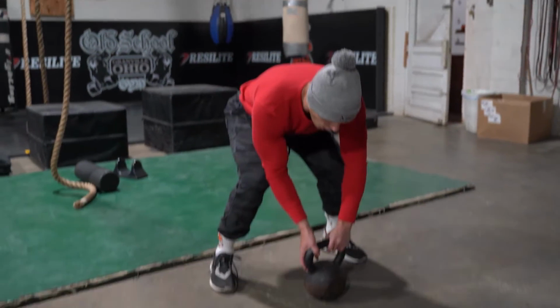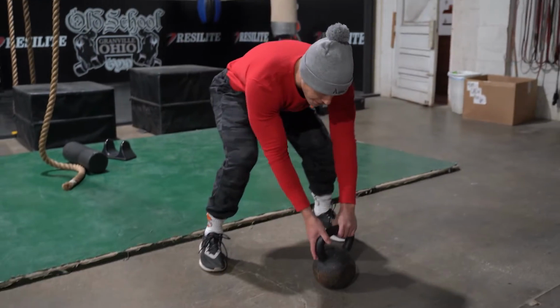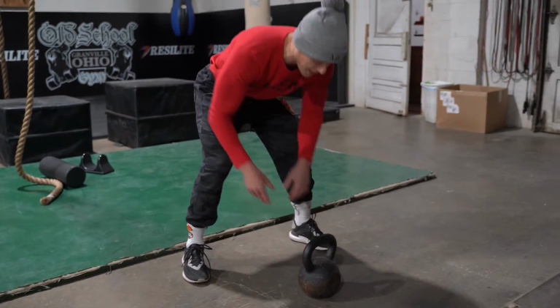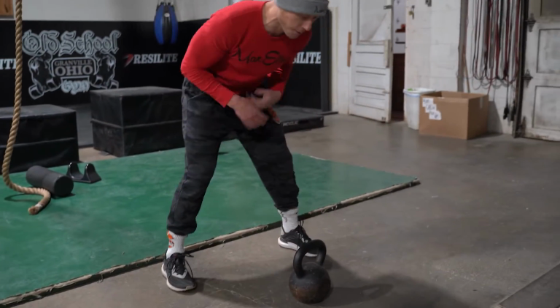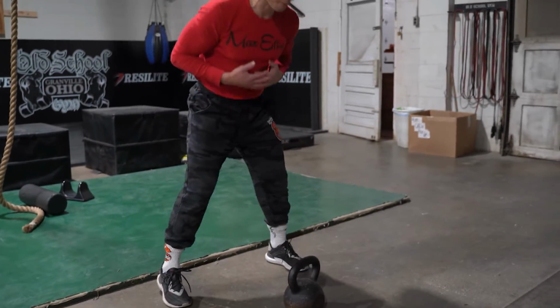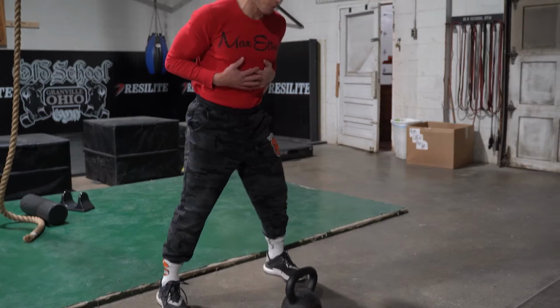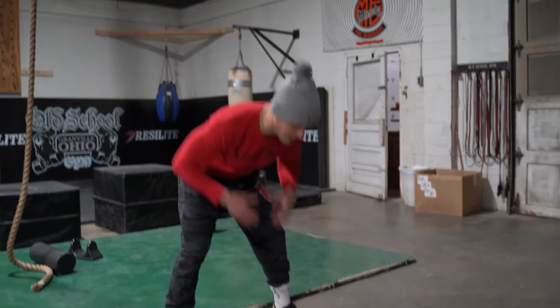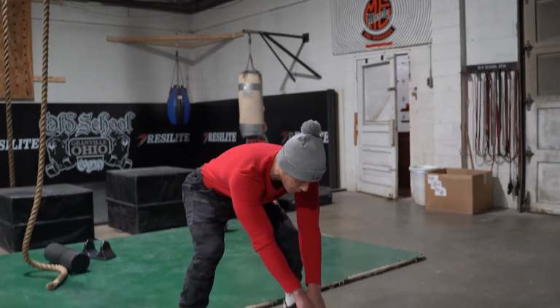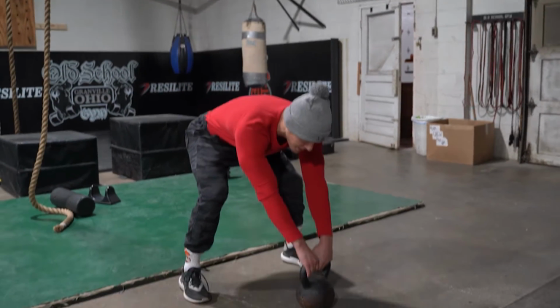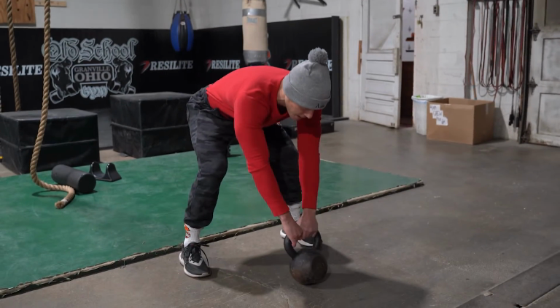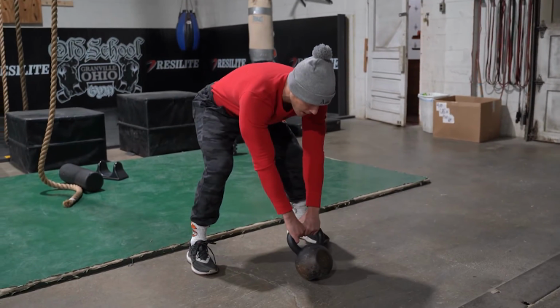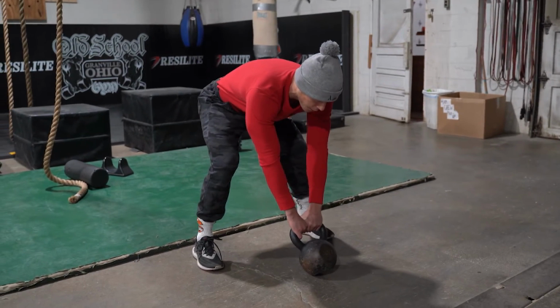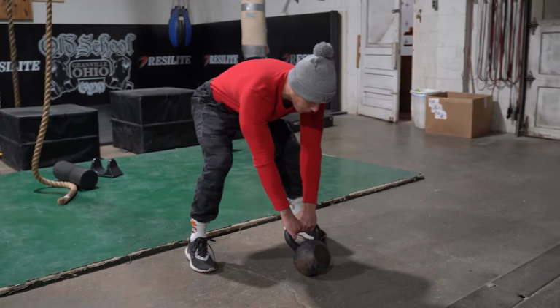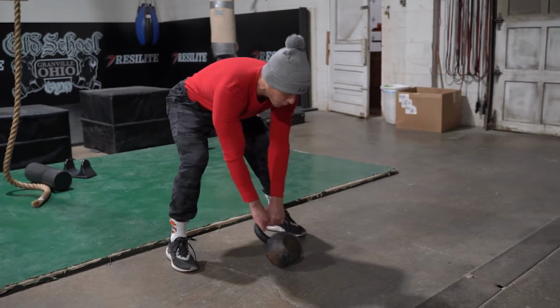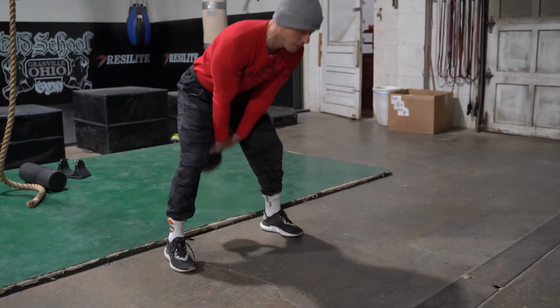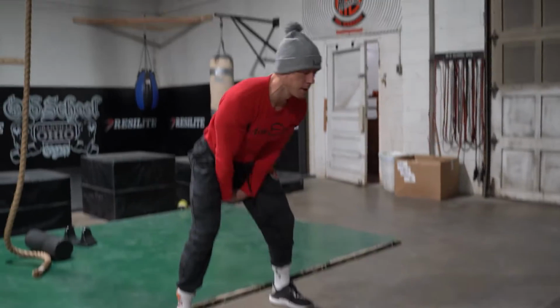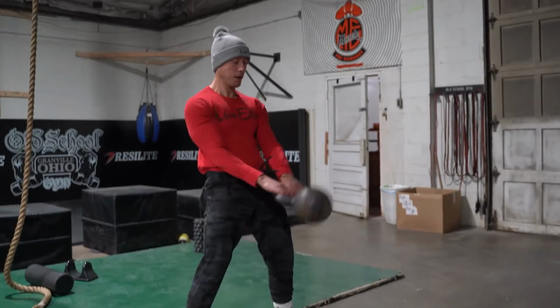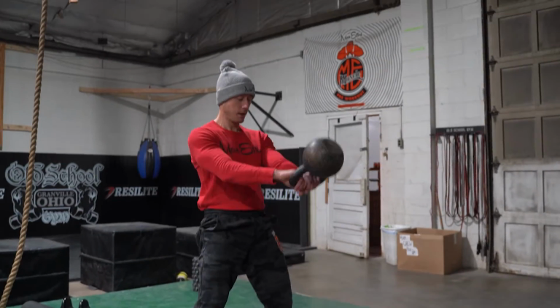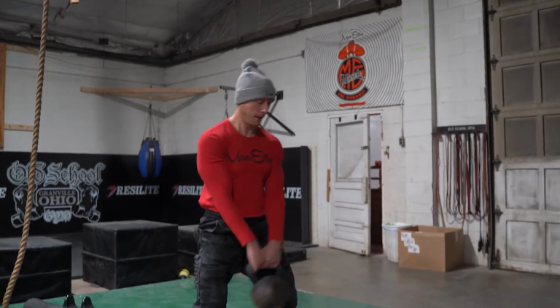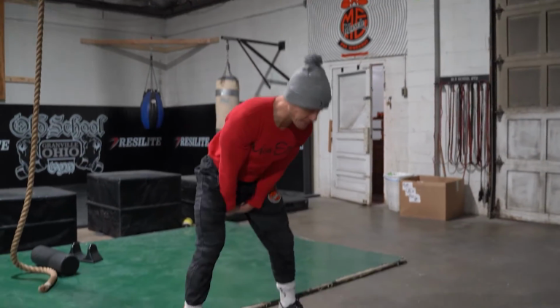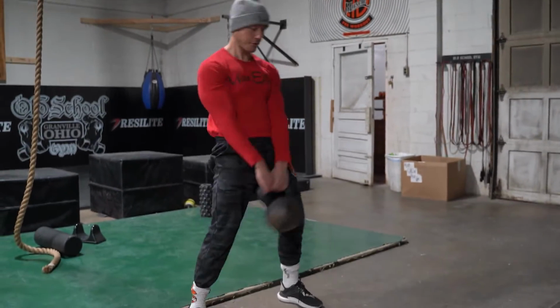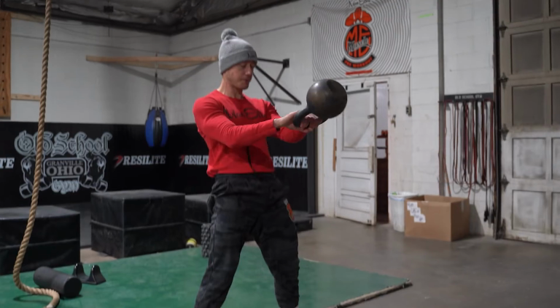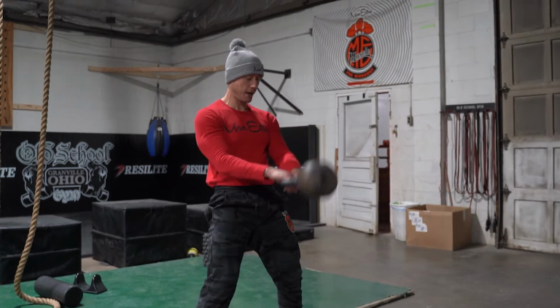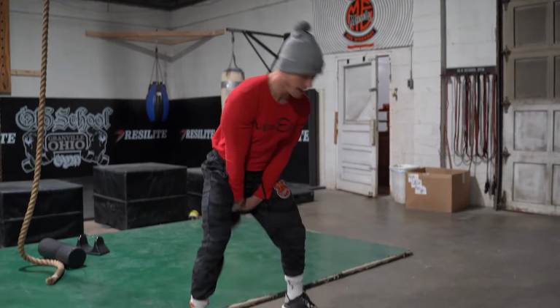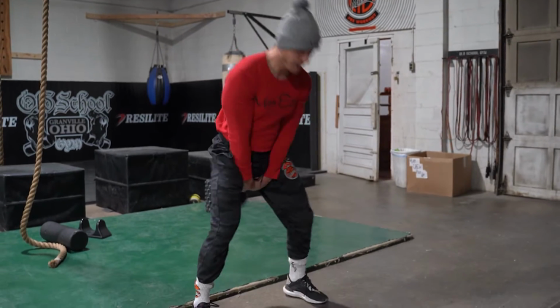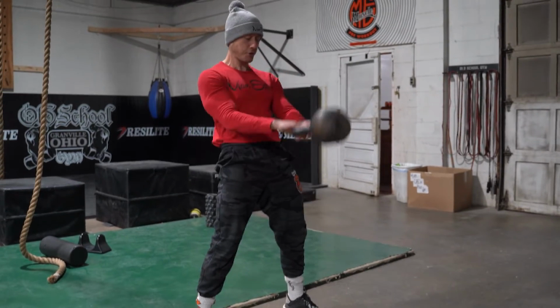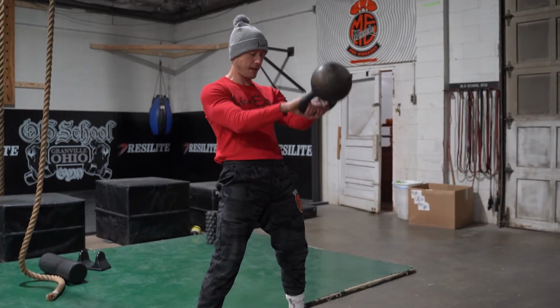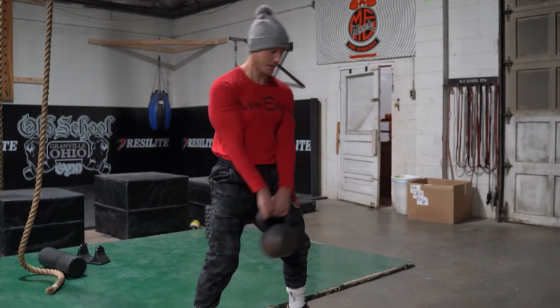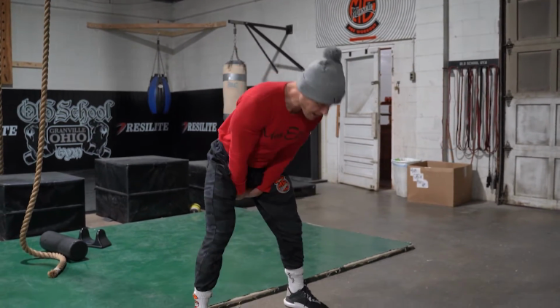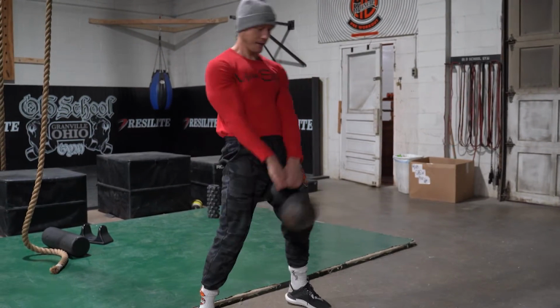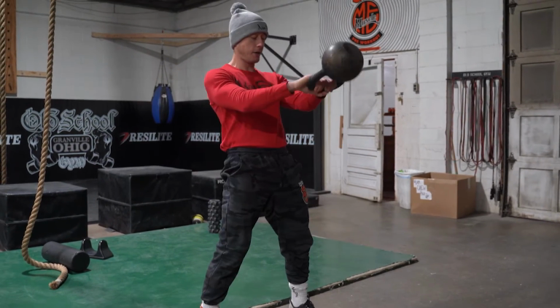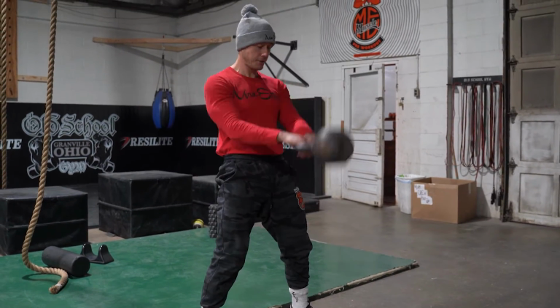So for those swings, always start with that kettlebell in front of you. We're going to hinge over at the waist. You're going to pull through and just let those arms swing, just using the hips and that good hinge.